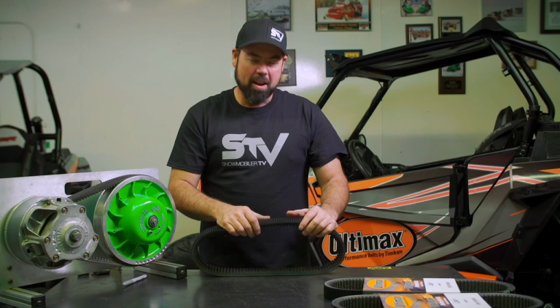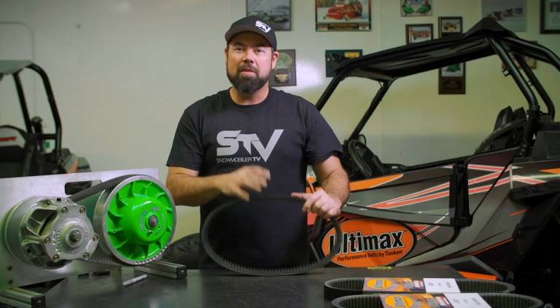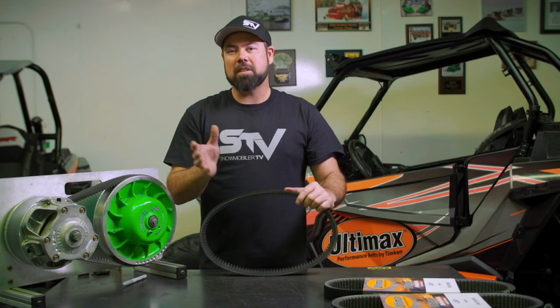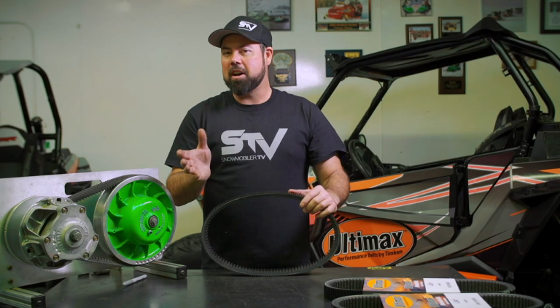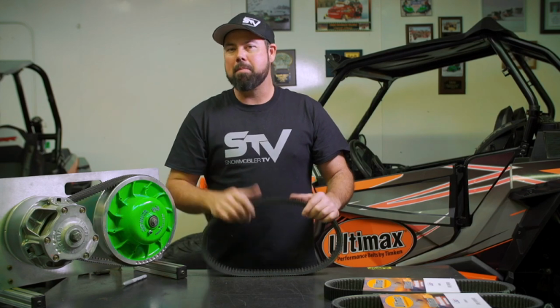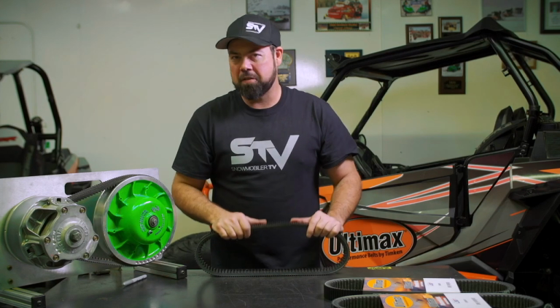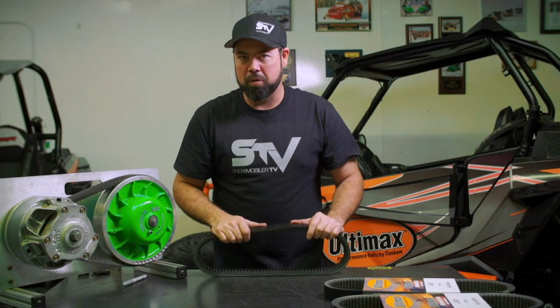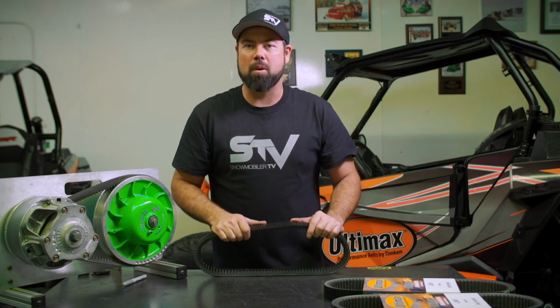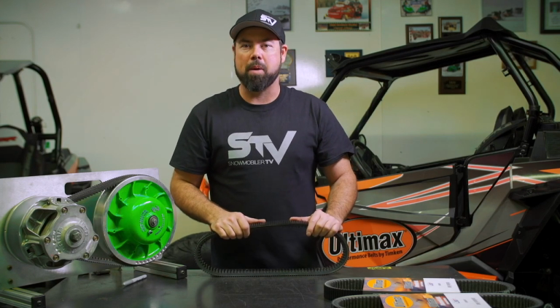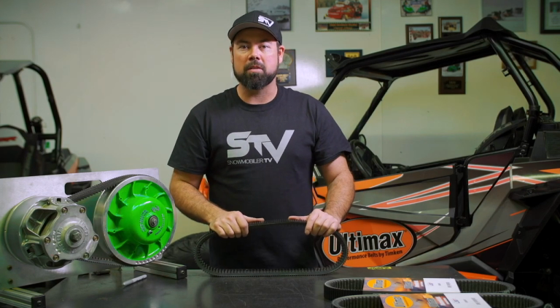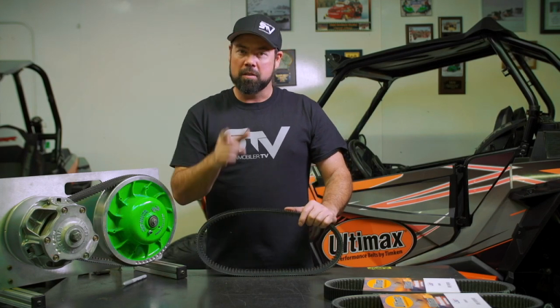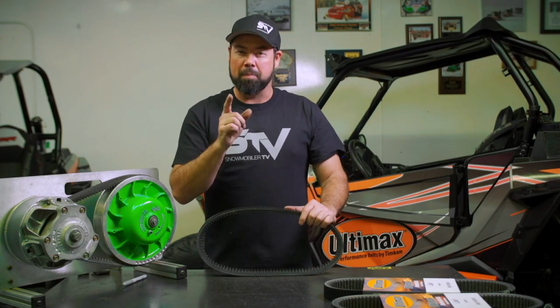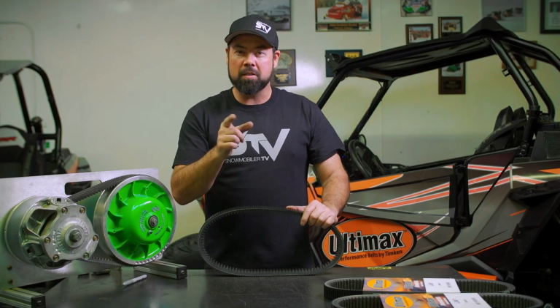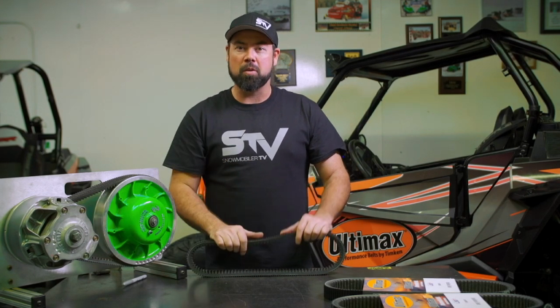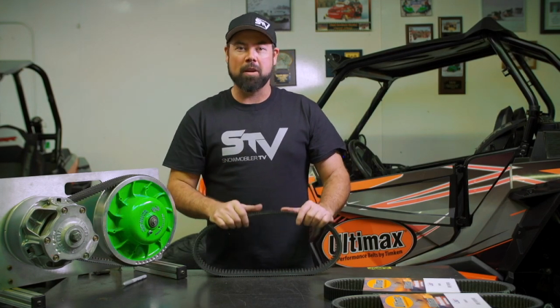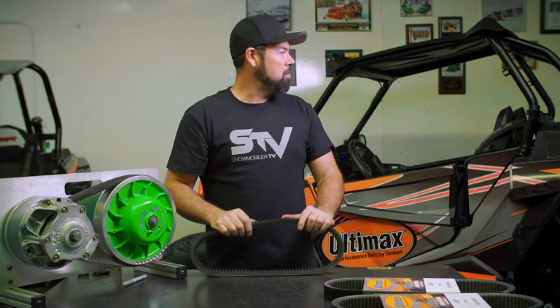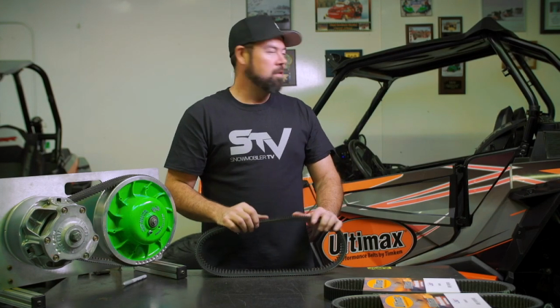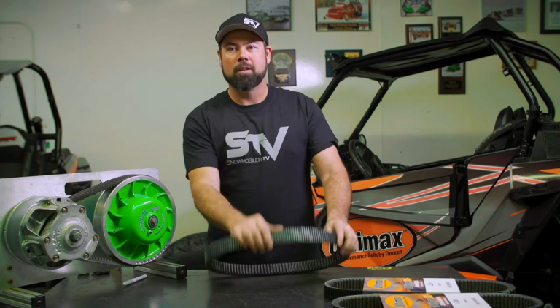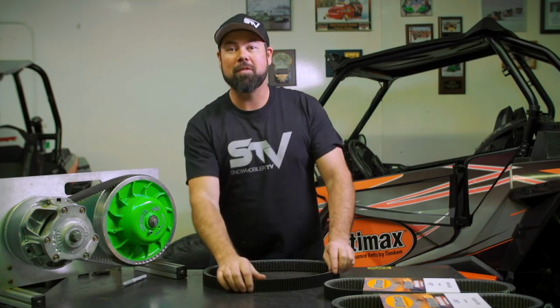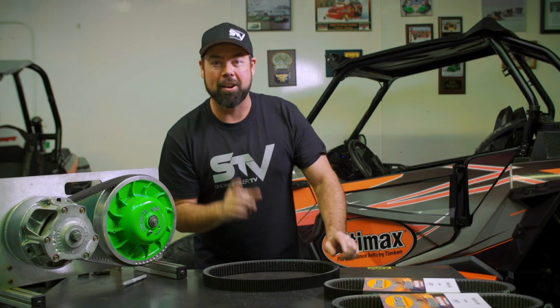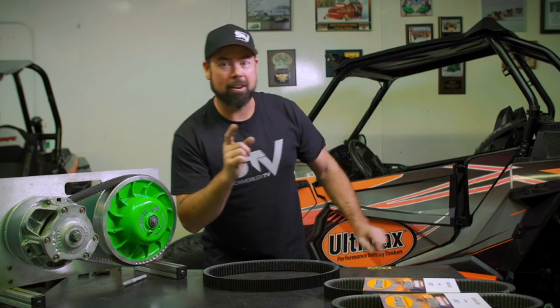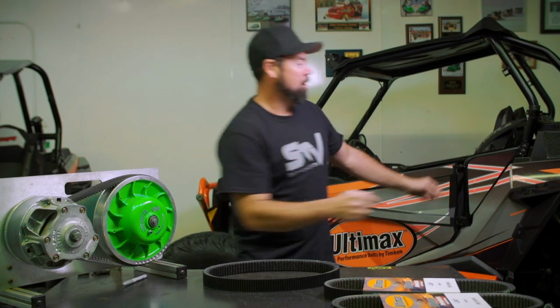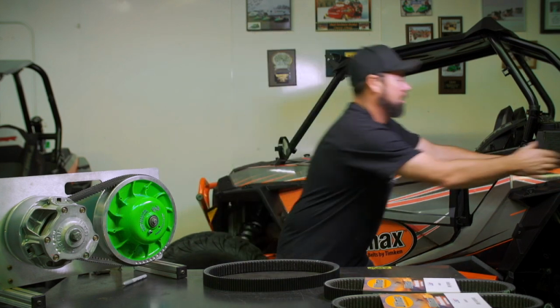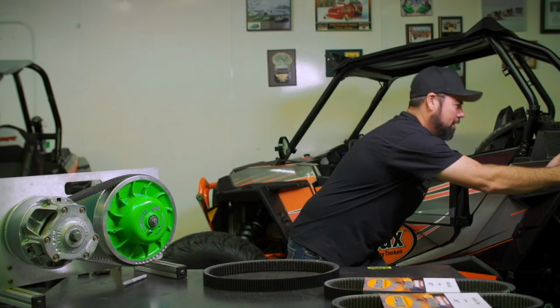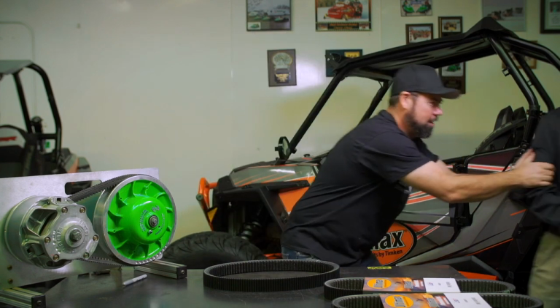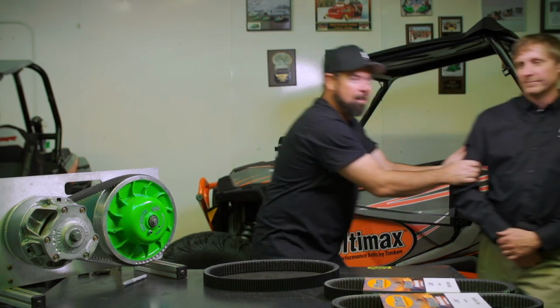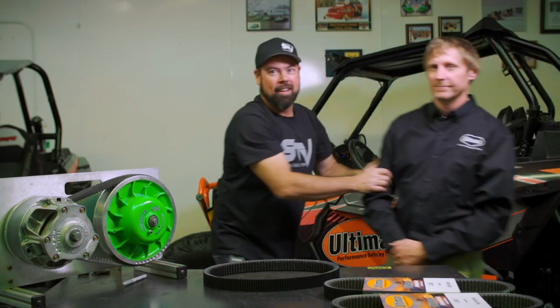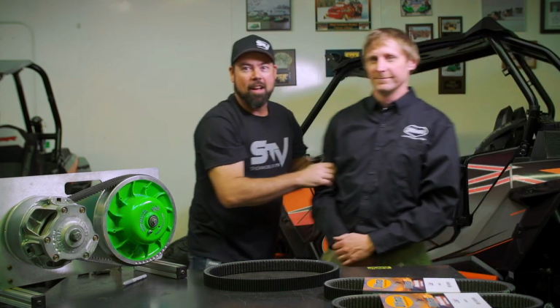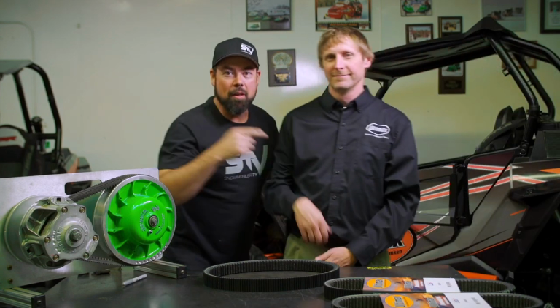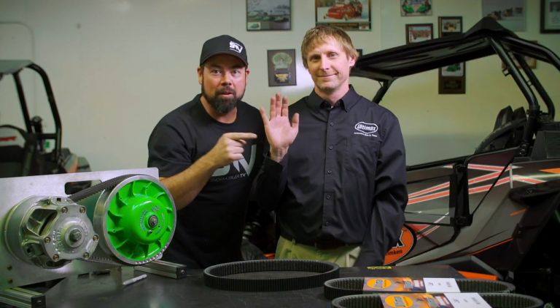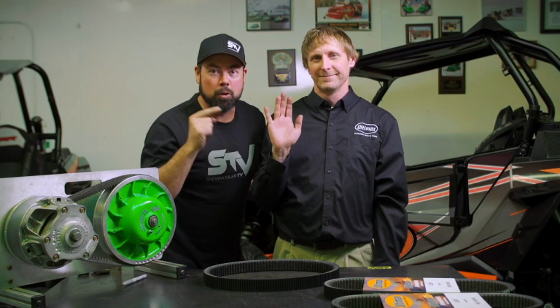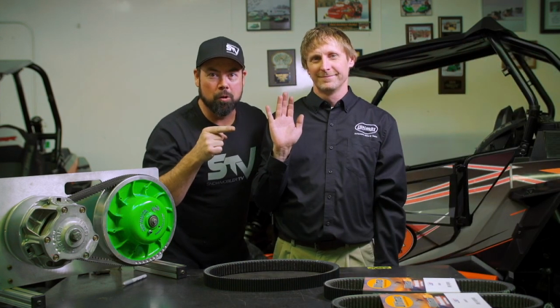There's a ton of myths out there about belts, so to debunk some of those myths, we've got Eric, the belt guru.